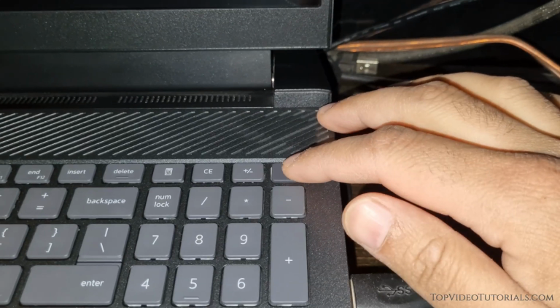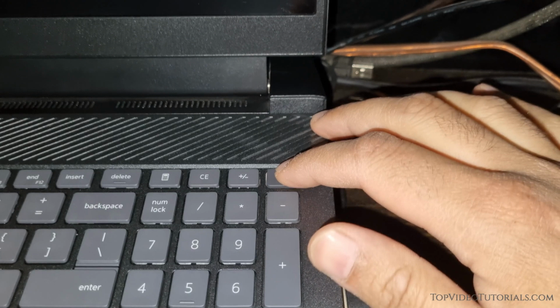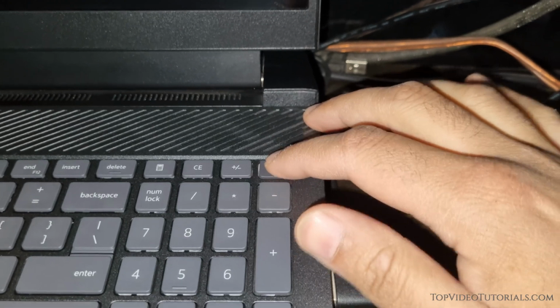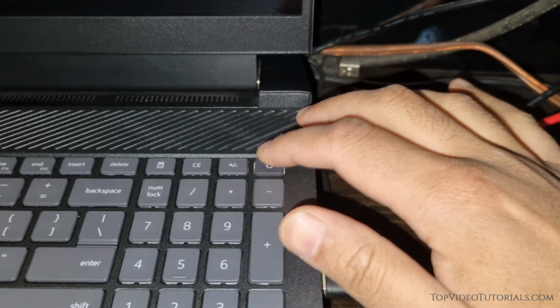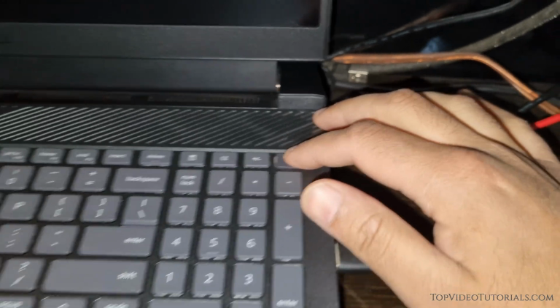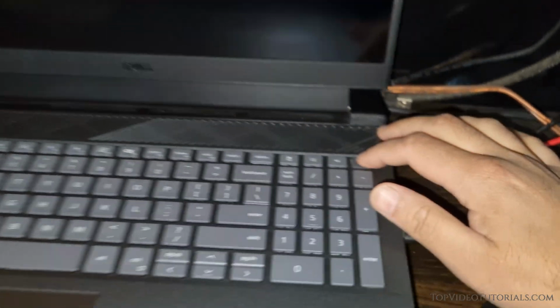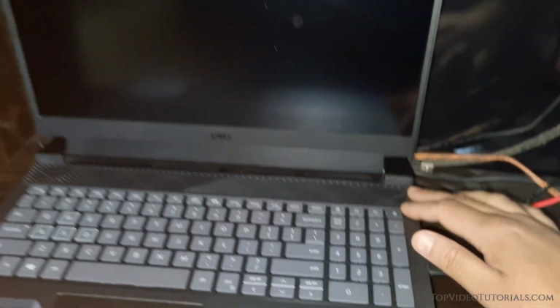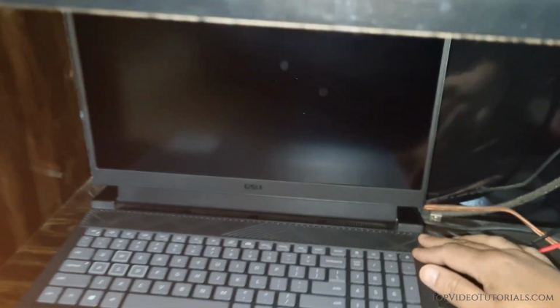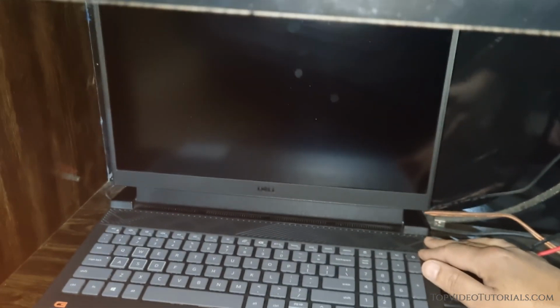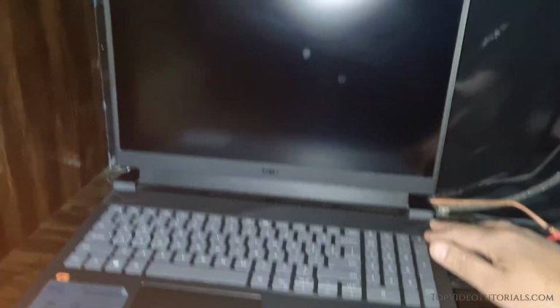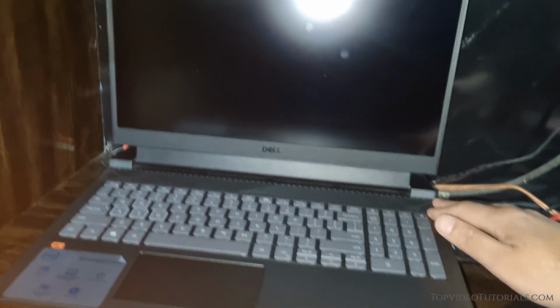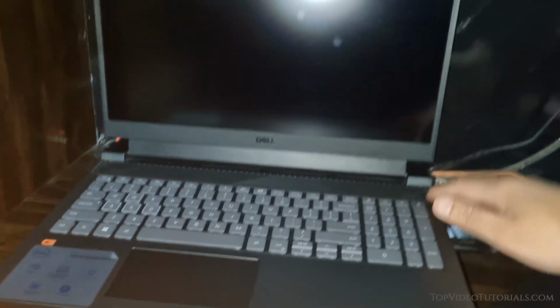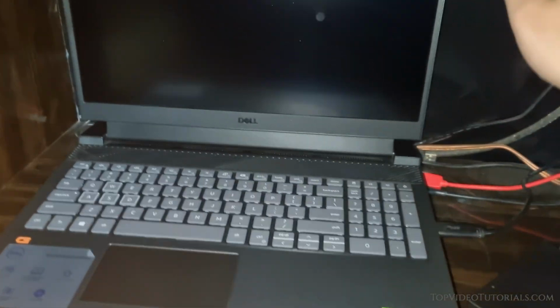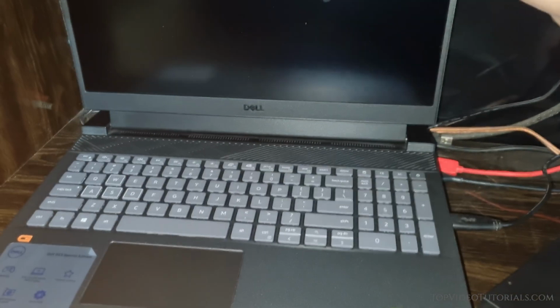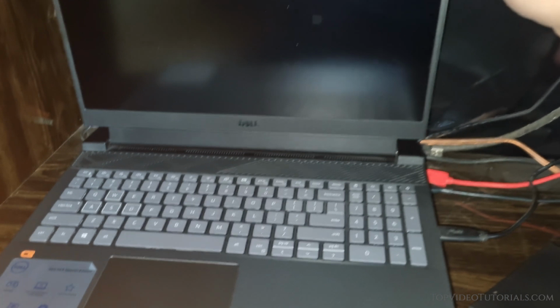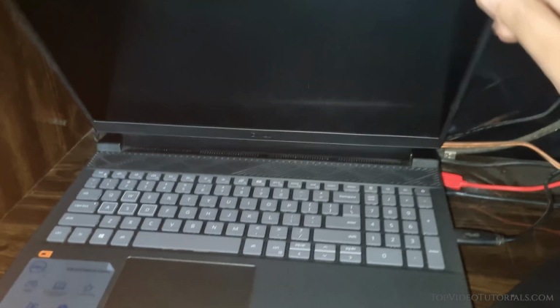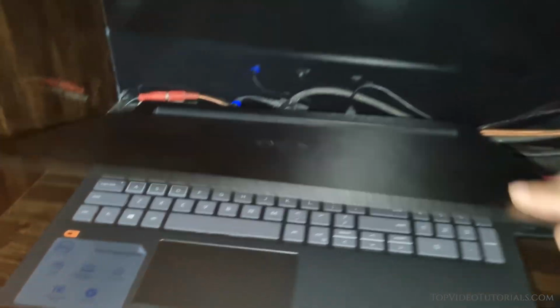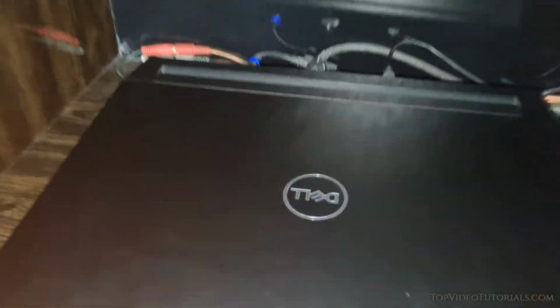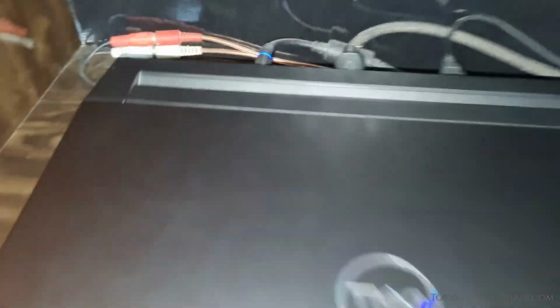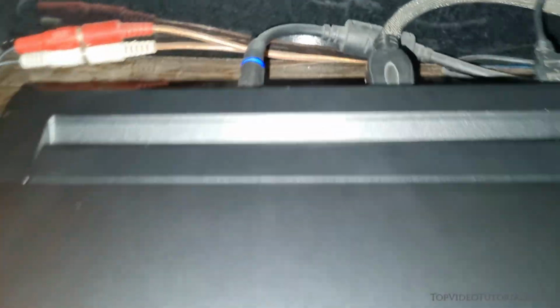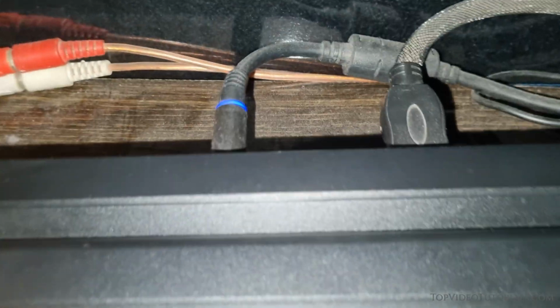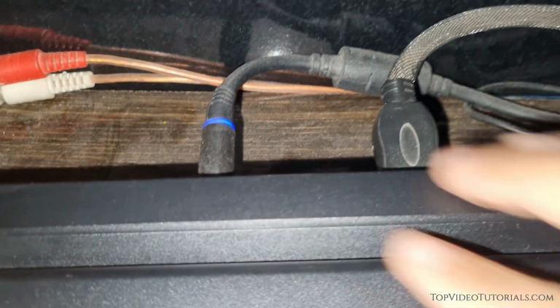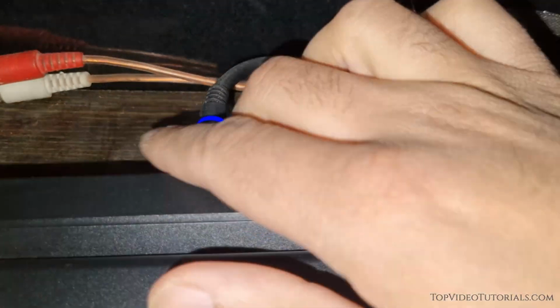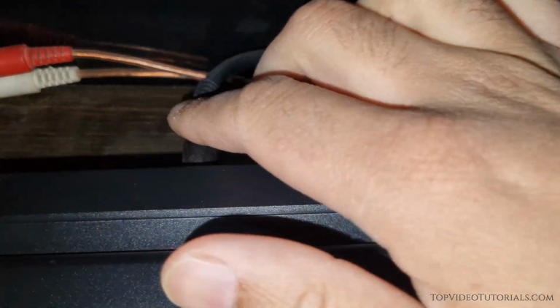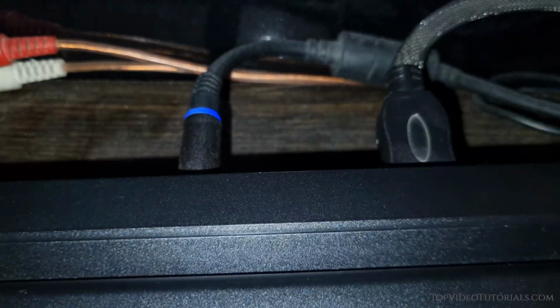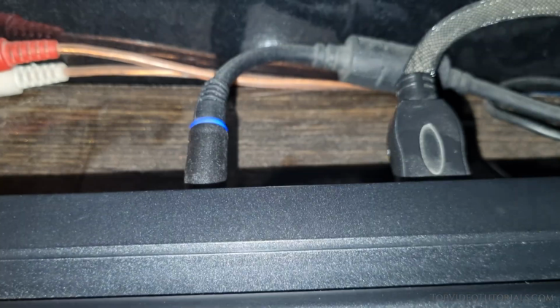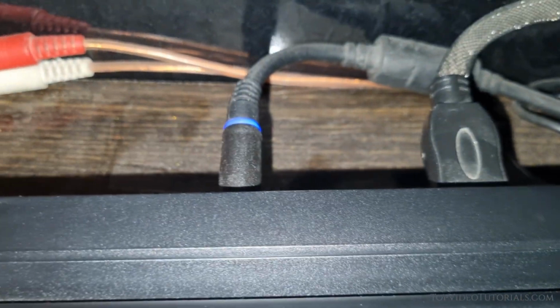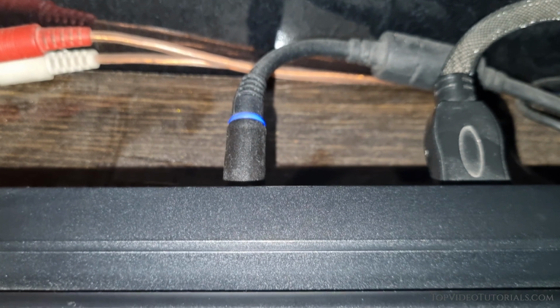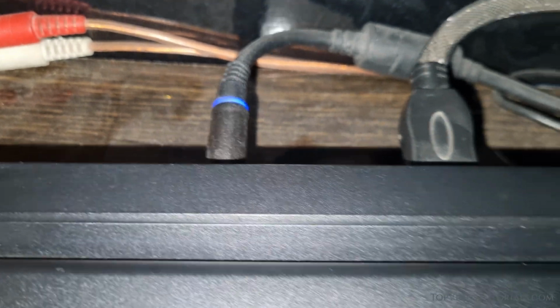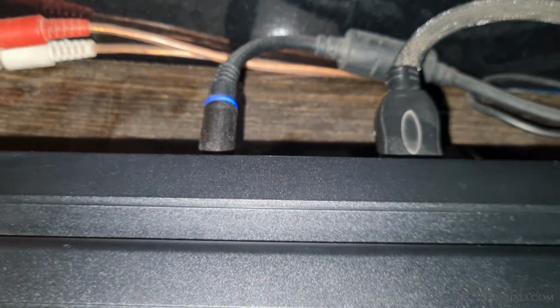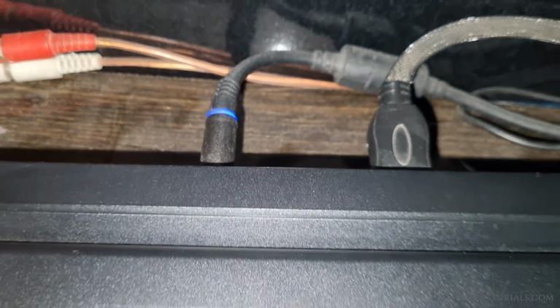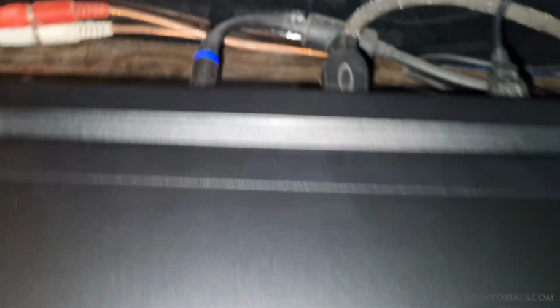When I turned off the laptop, it was fully charged, the shutdown was completely normal, and yet here I am staring at a black screen. As you can see, the light on the charger is on, which means it's receiving power.